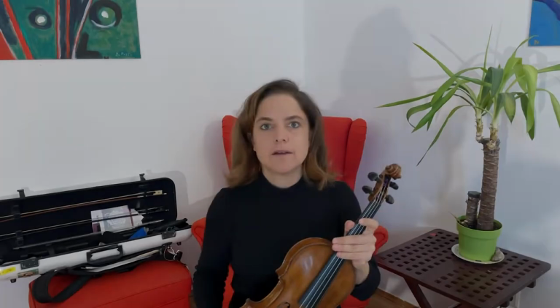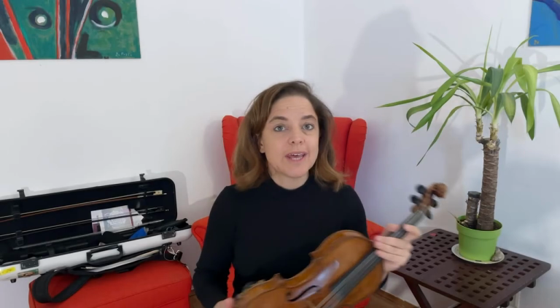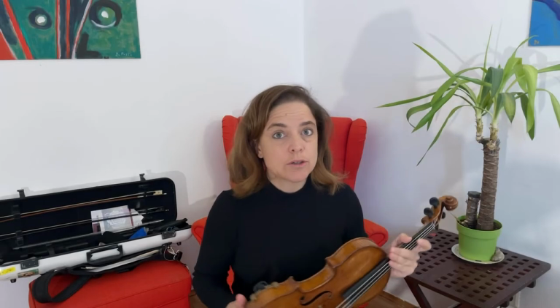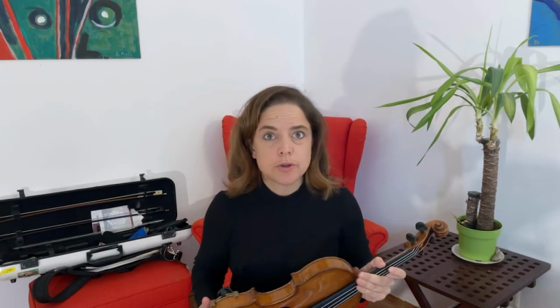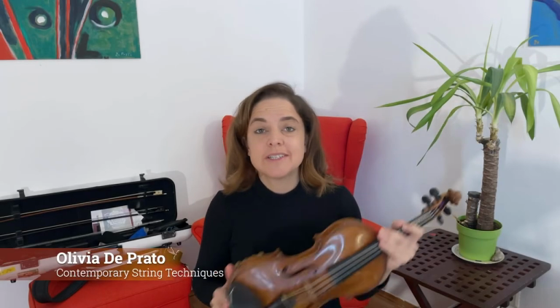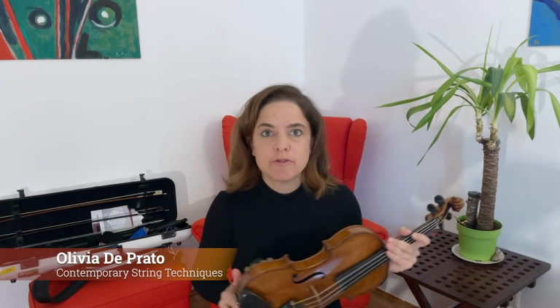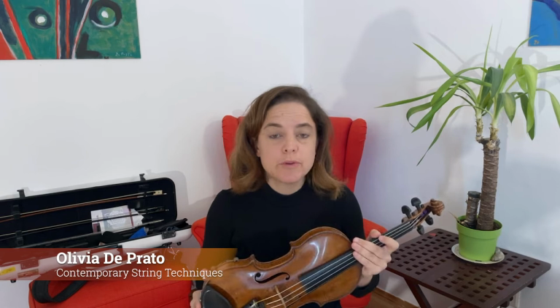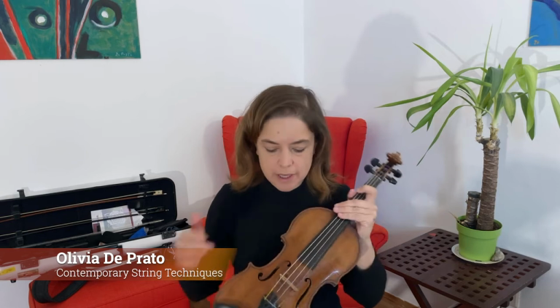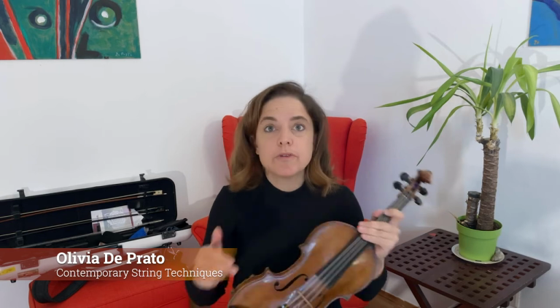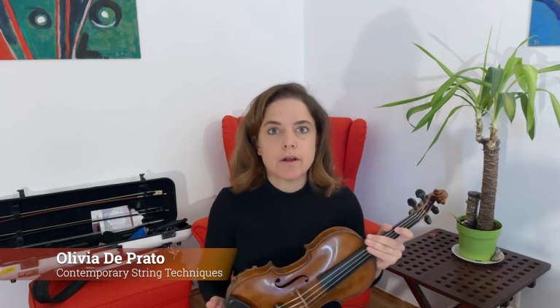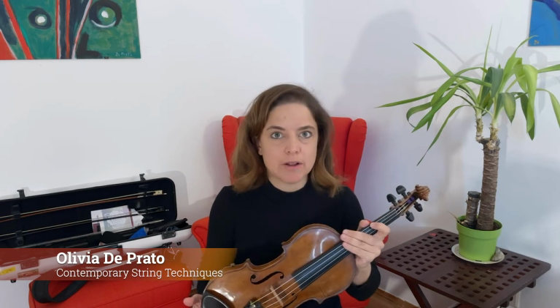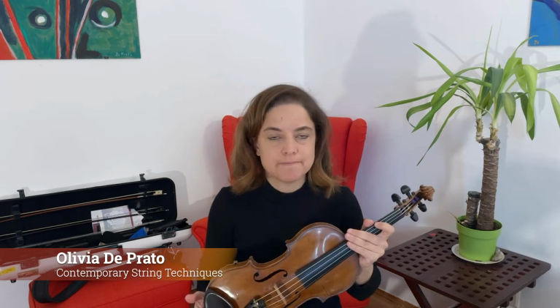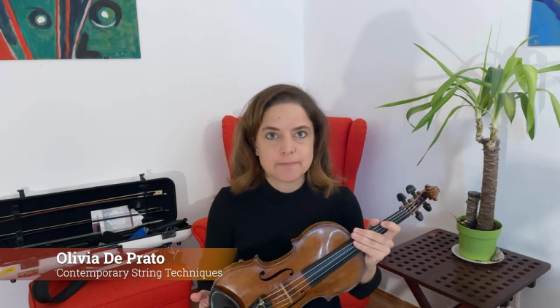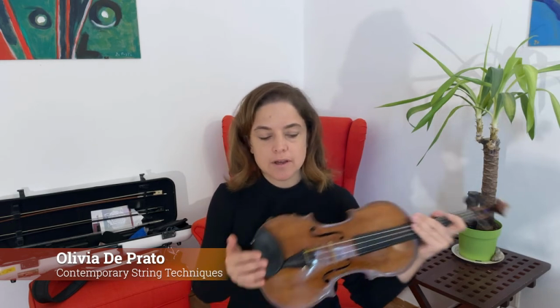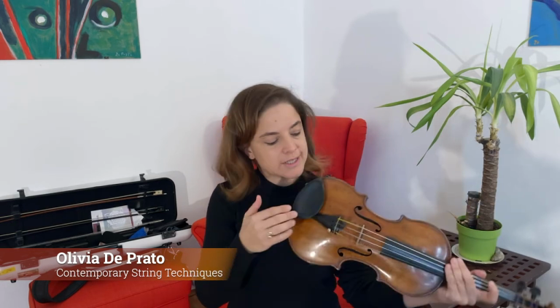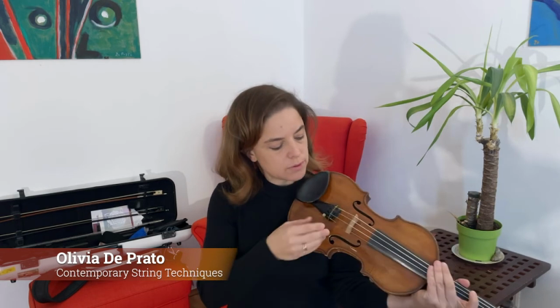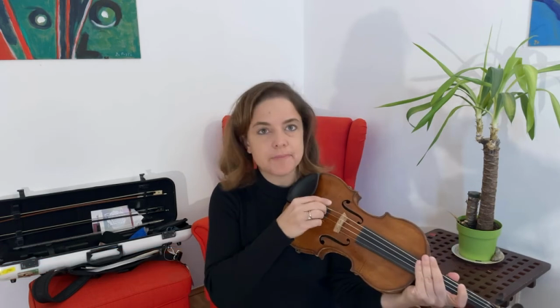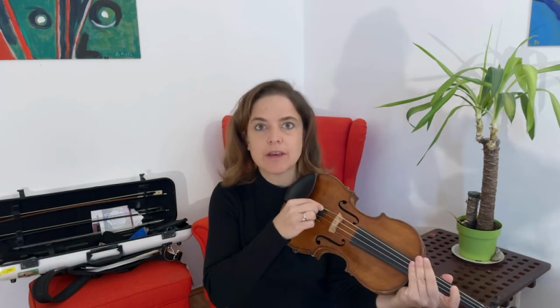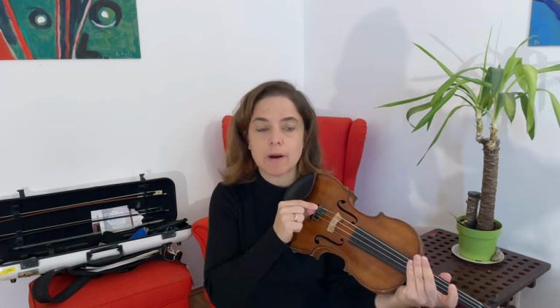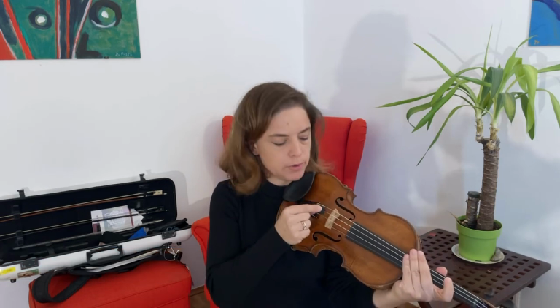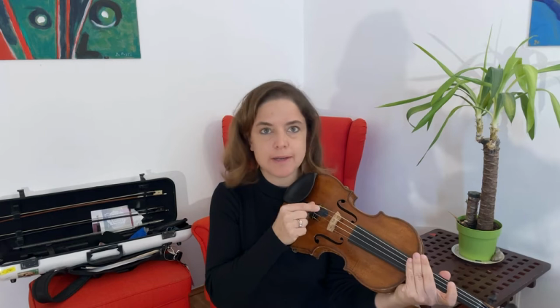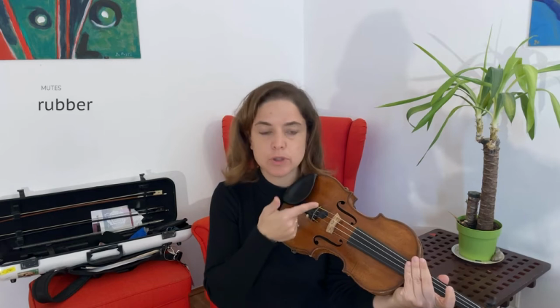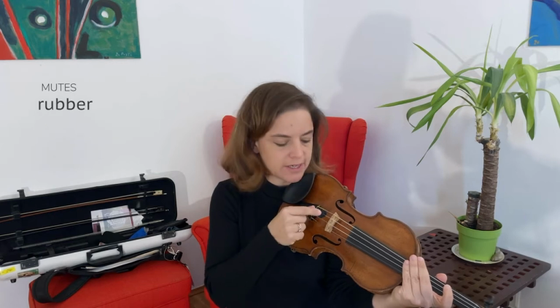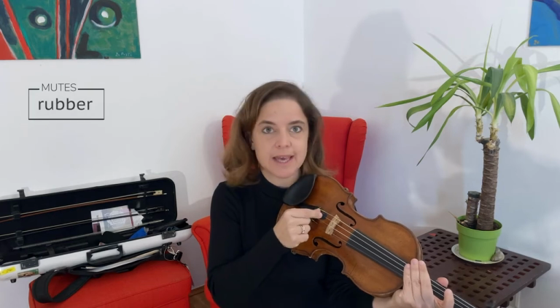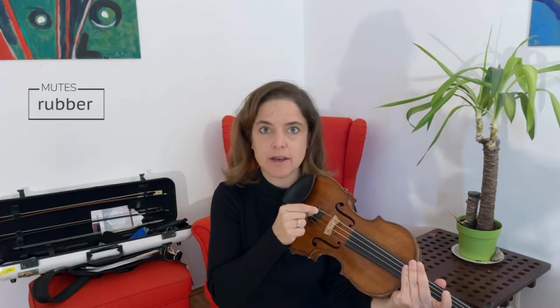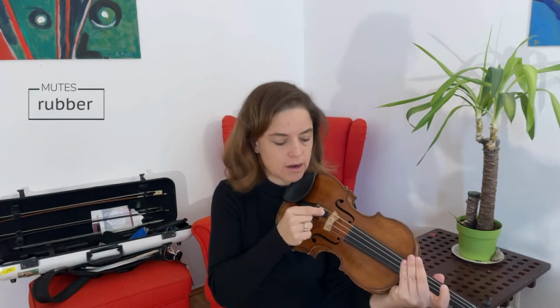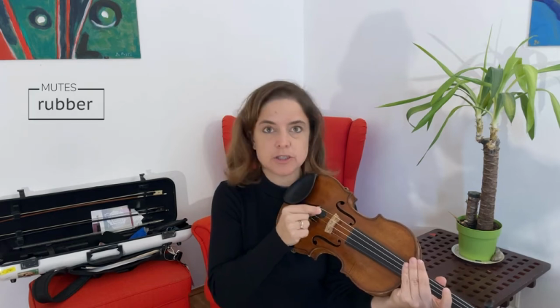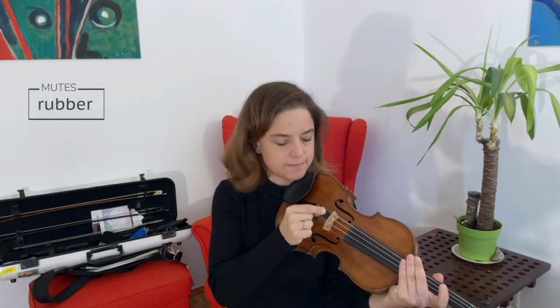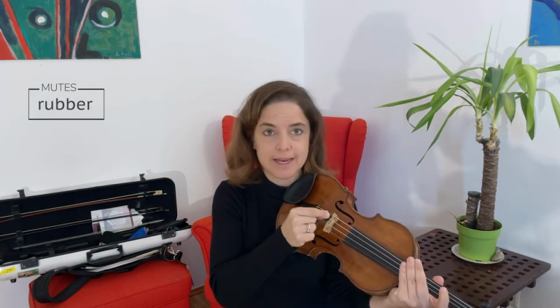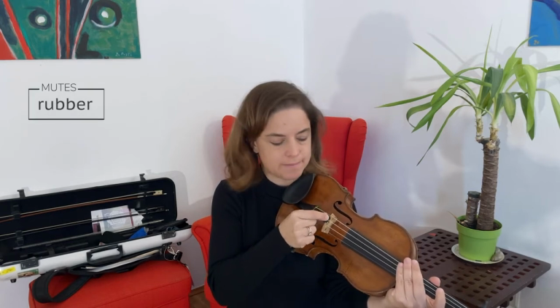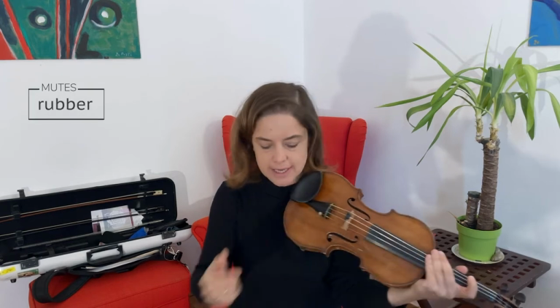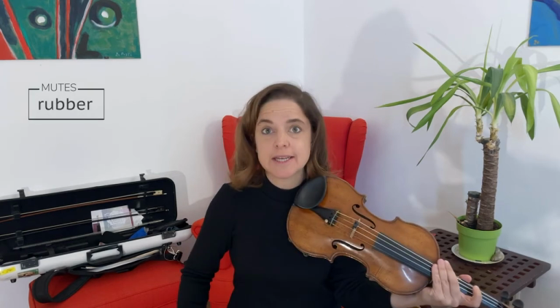Today I'd like to show you different types of mutes that can be used on the violin. For example, the regular rubber mute that most violinists carry on the string — handy. It sounds like this.